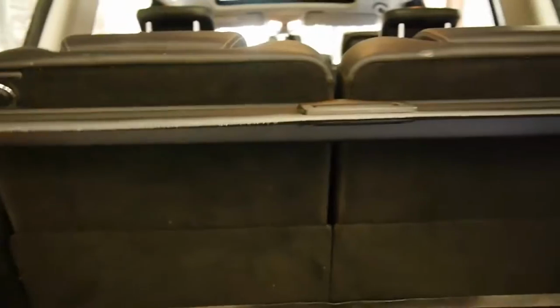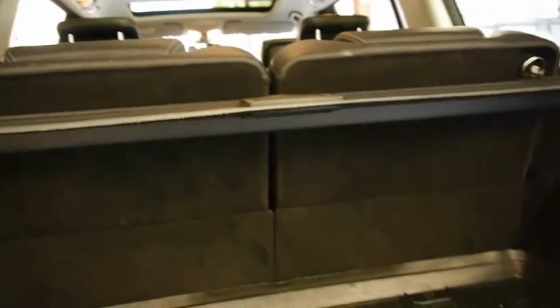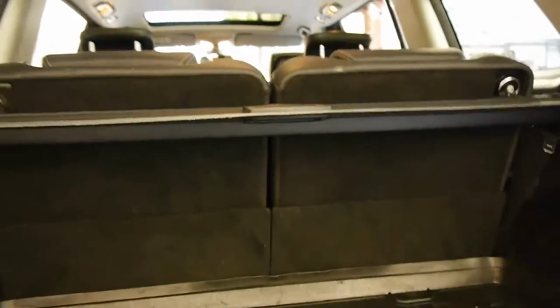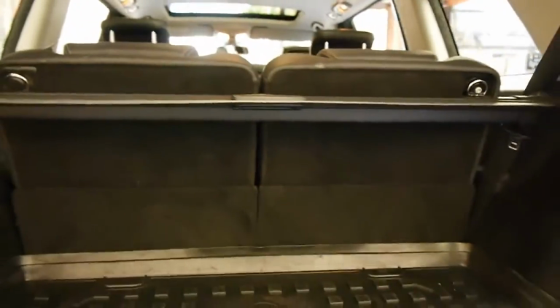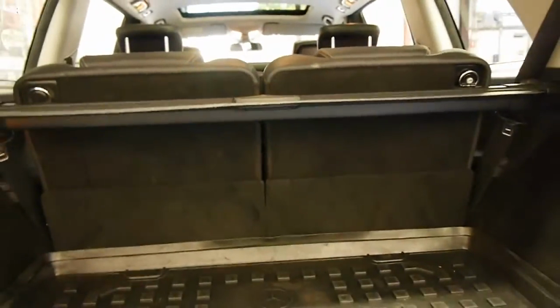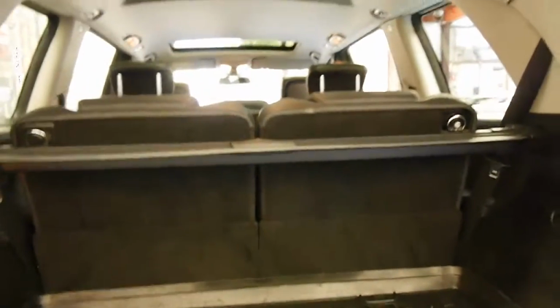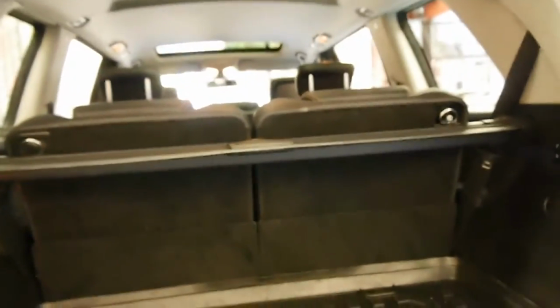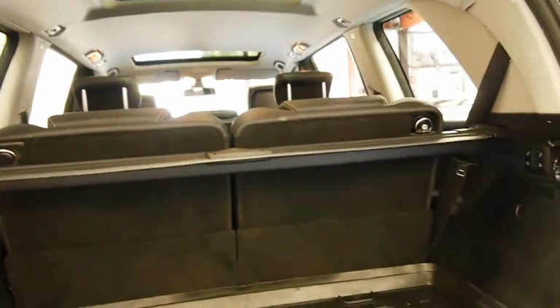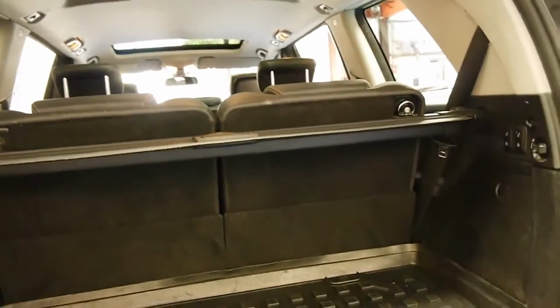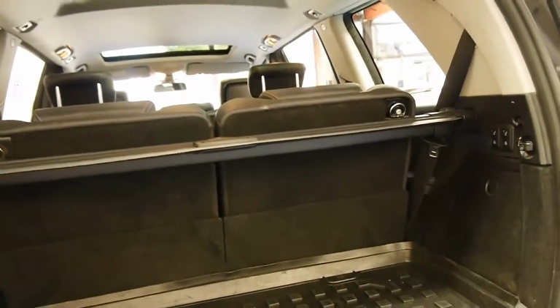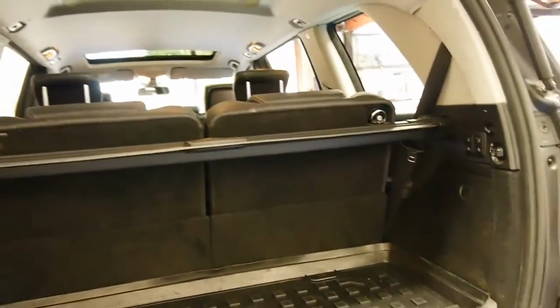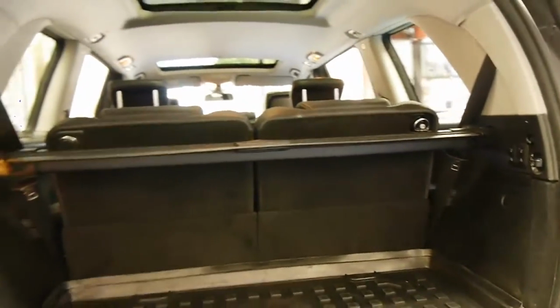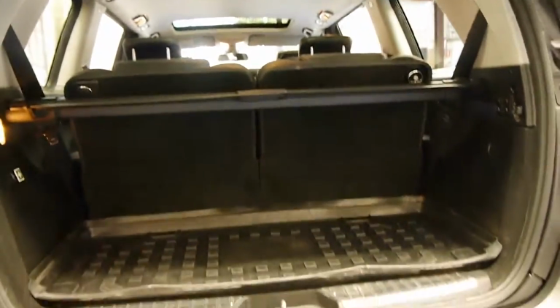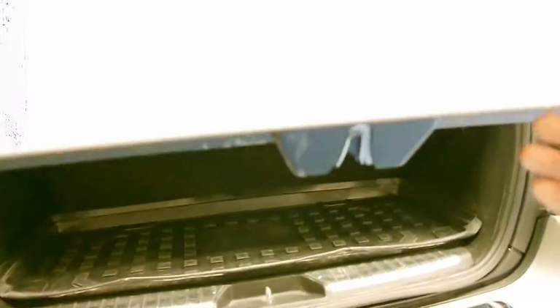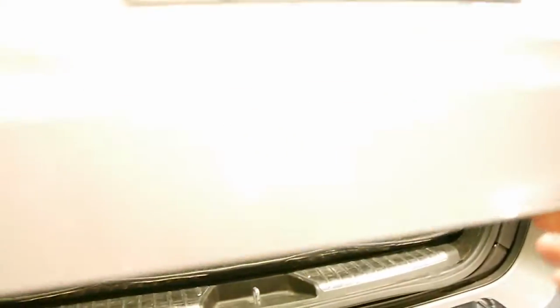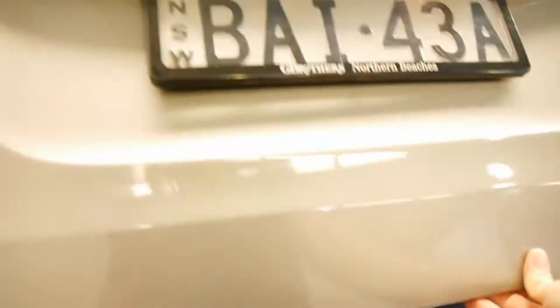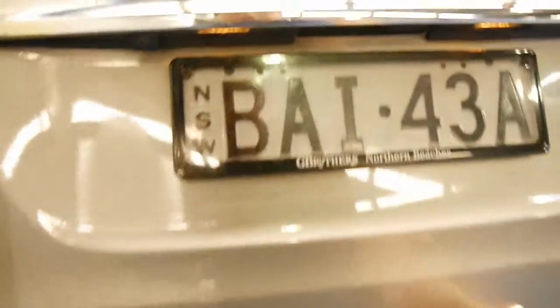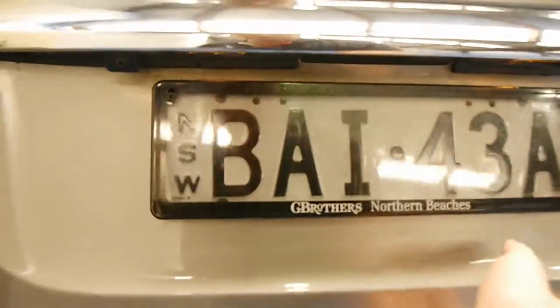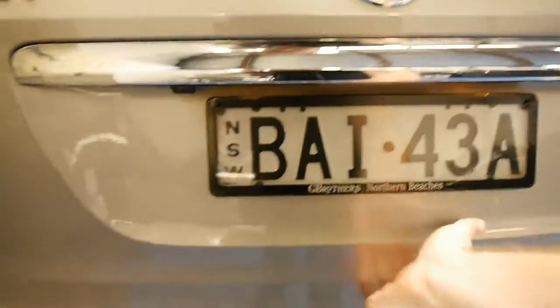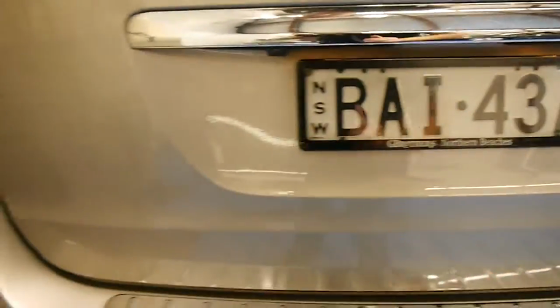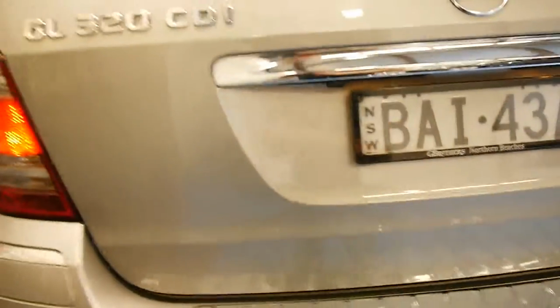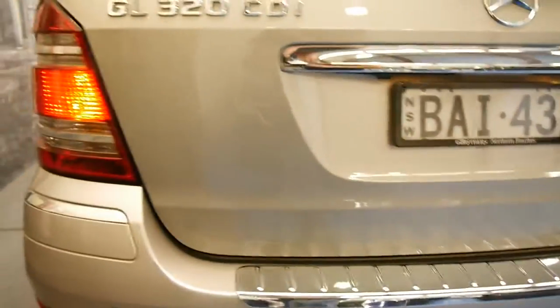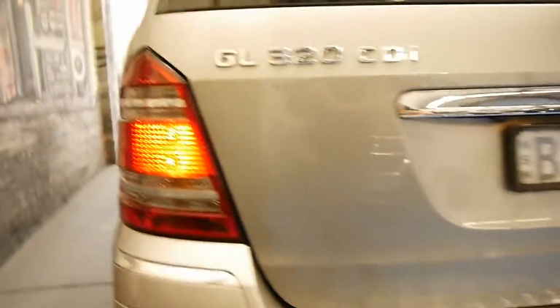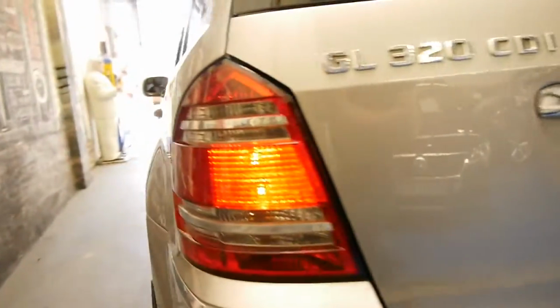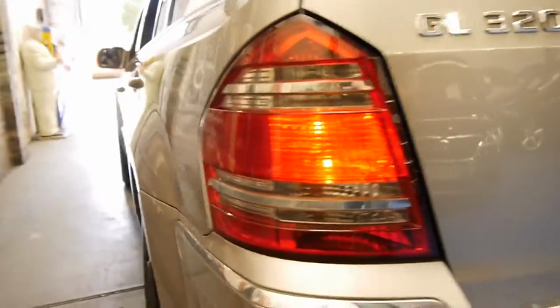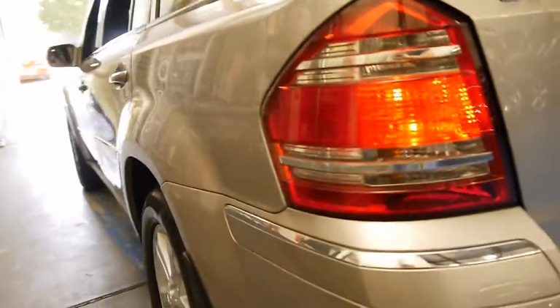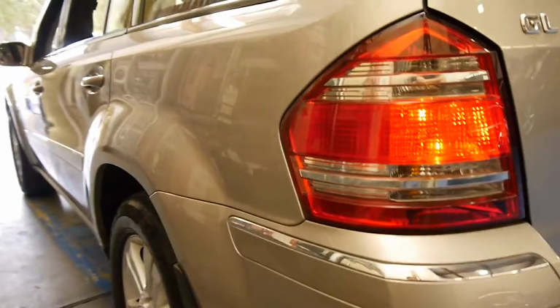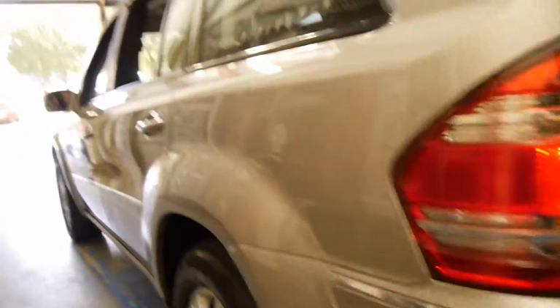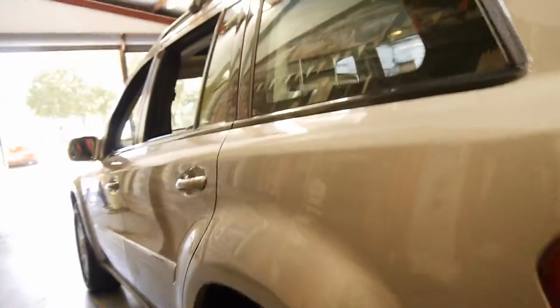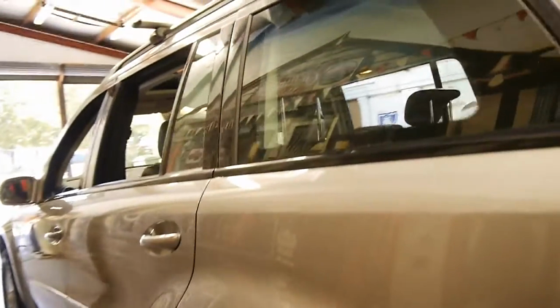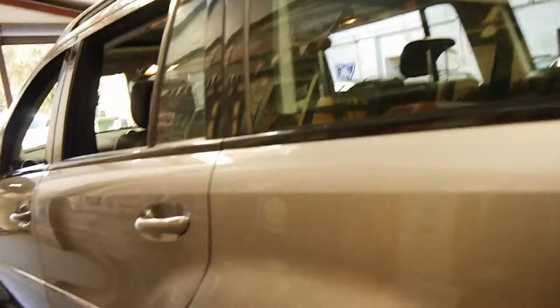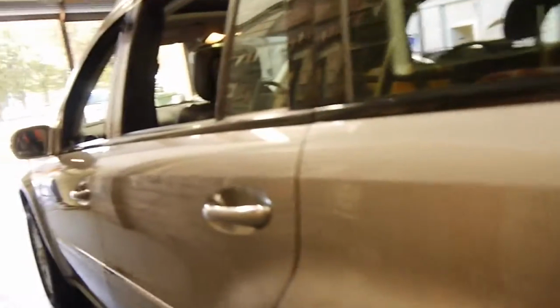The Lexus LX570 has the same function. It's got a Mercedes-Benz tow bar, rear parking sensors as well as a reverse camera.